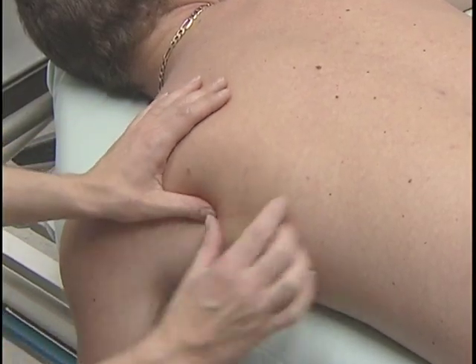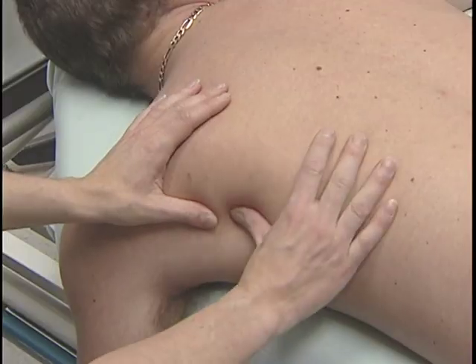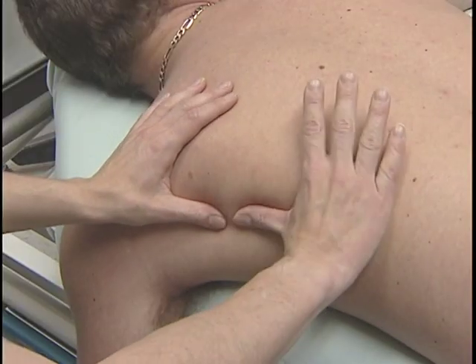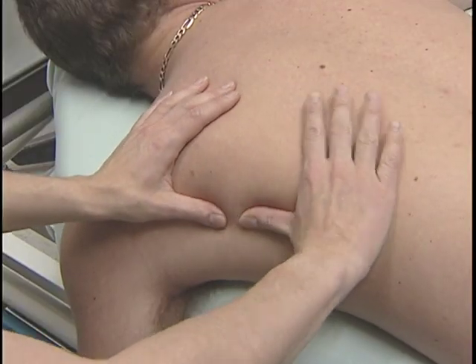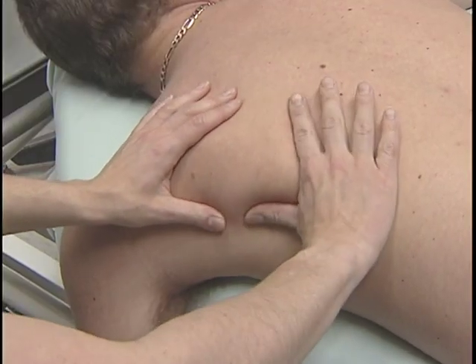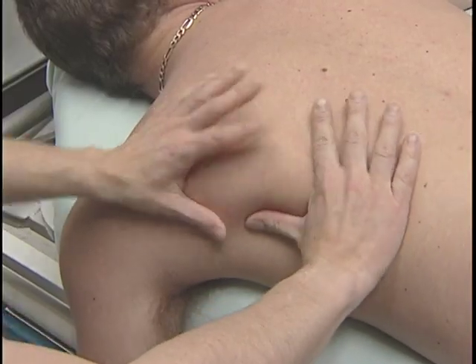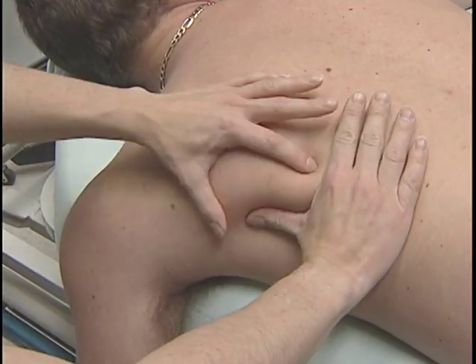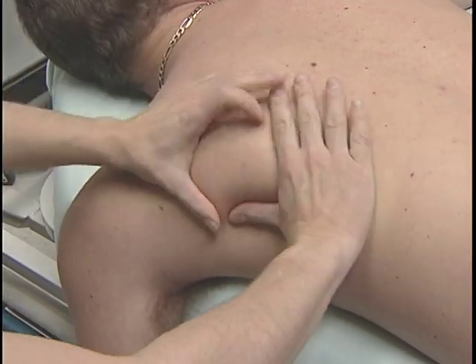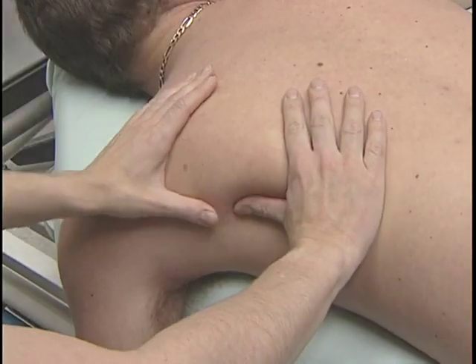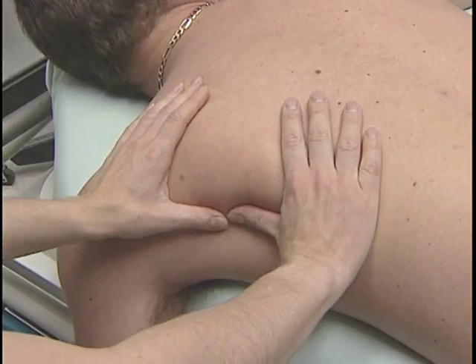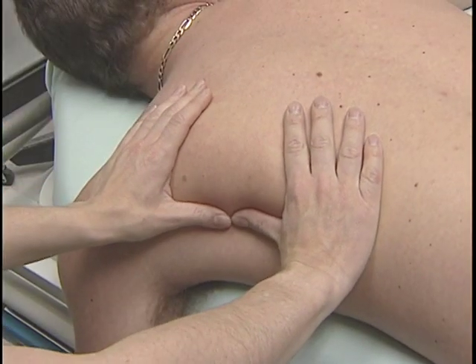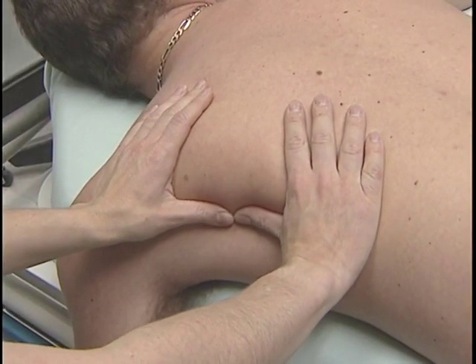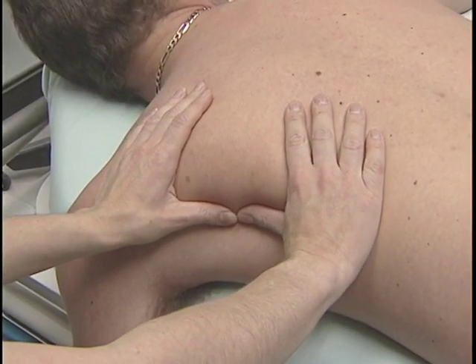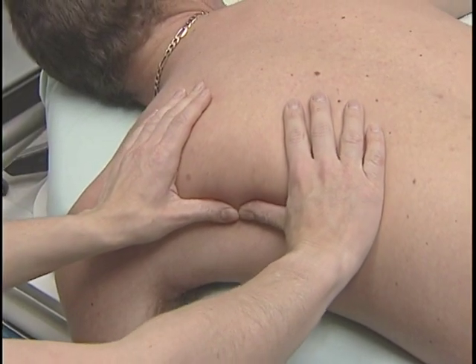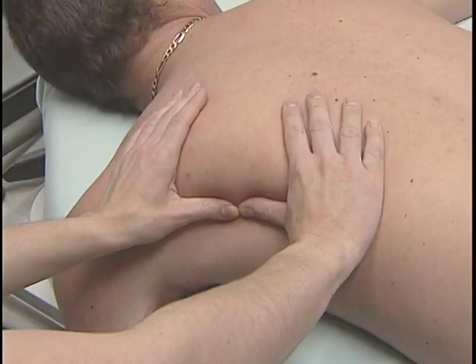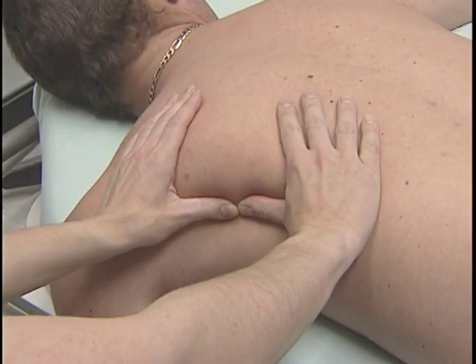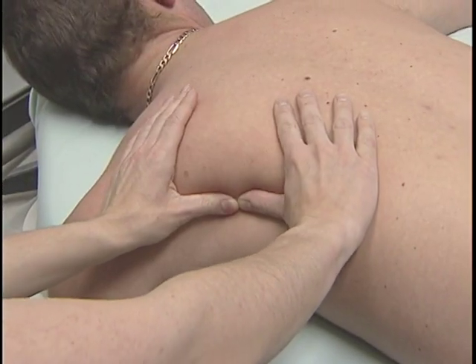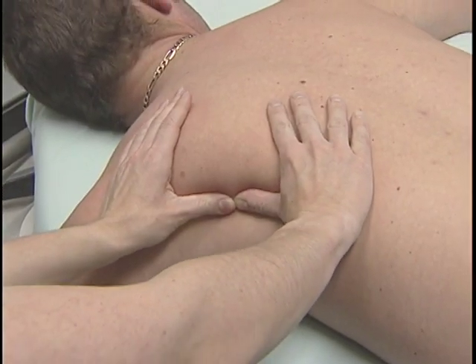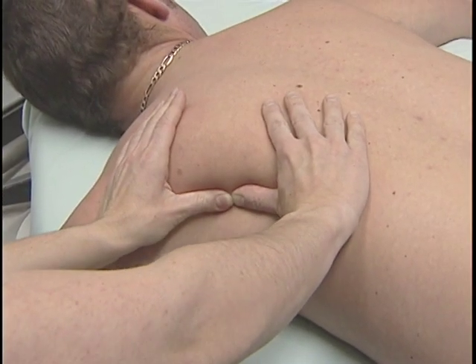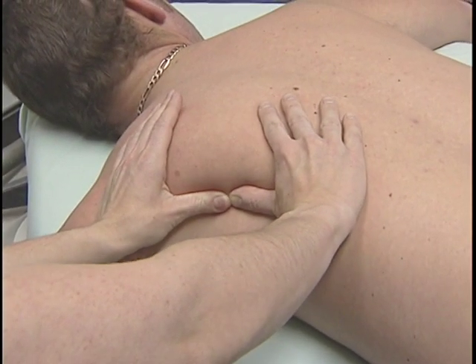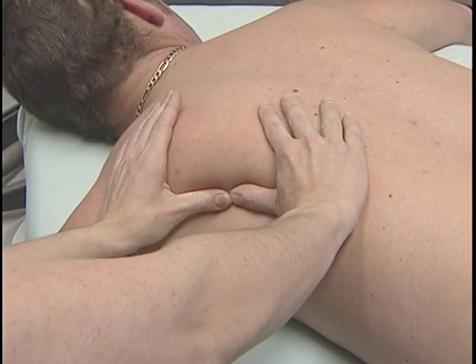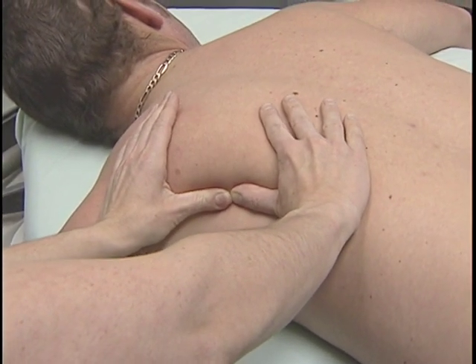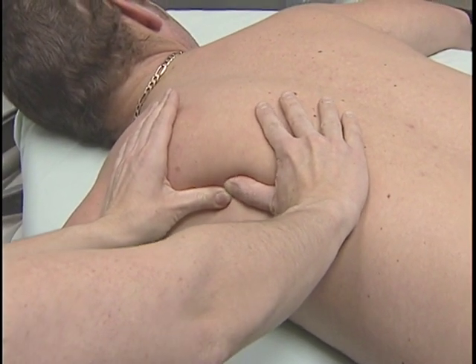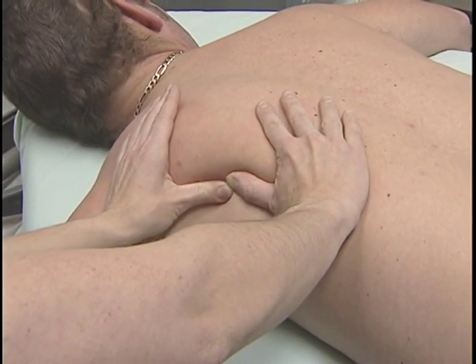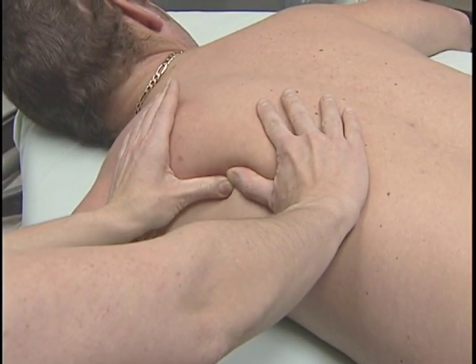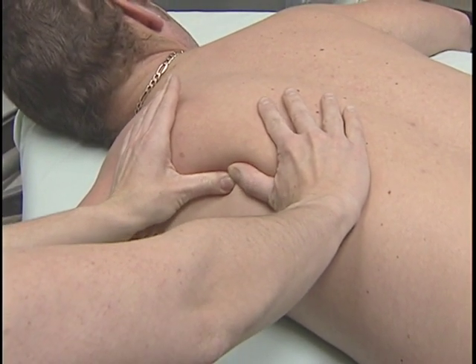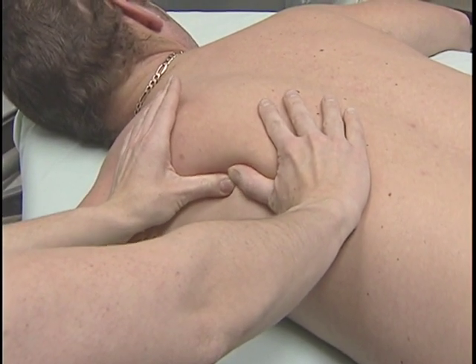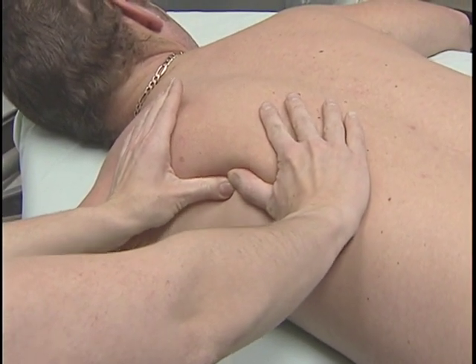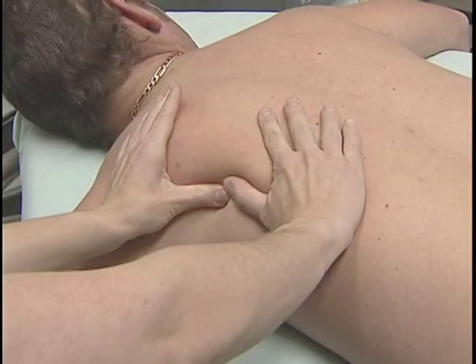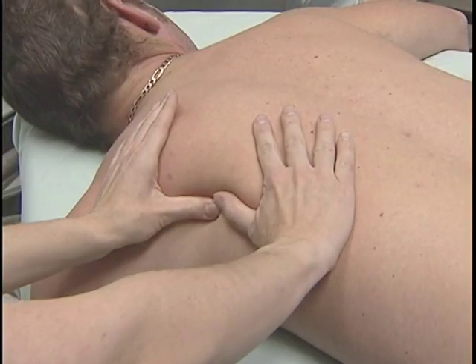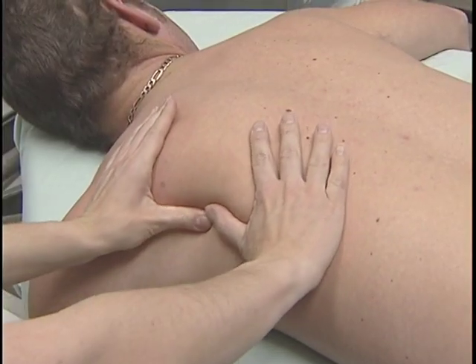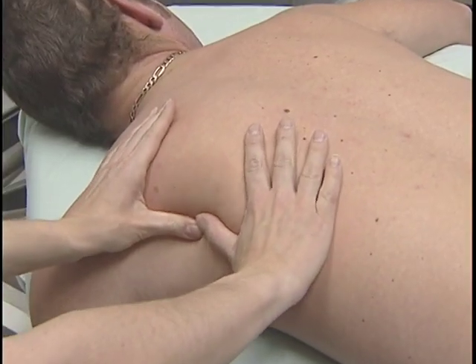Placing the fingers on the lateral inferior edge of the scapula, we exert pressure medially, rotating upward. The pressure should be of gradual intensity as the surrounding muscles relax.